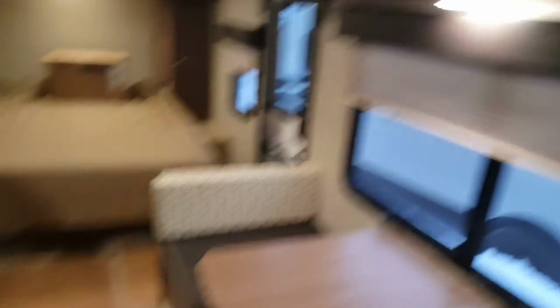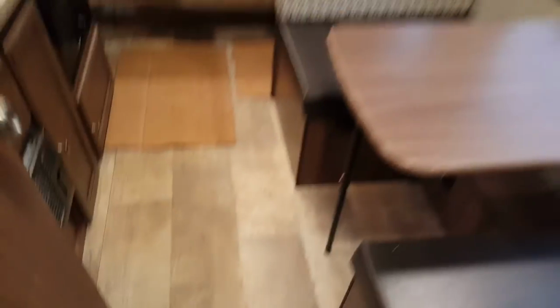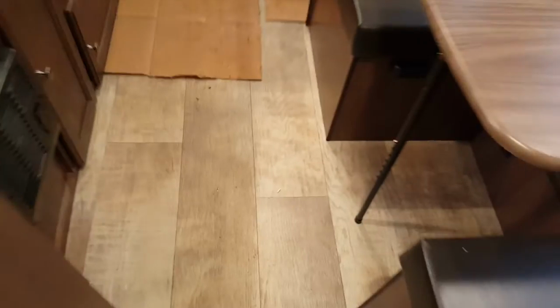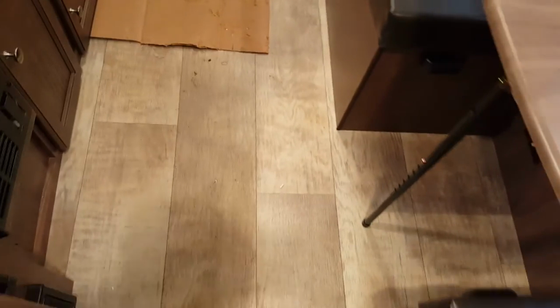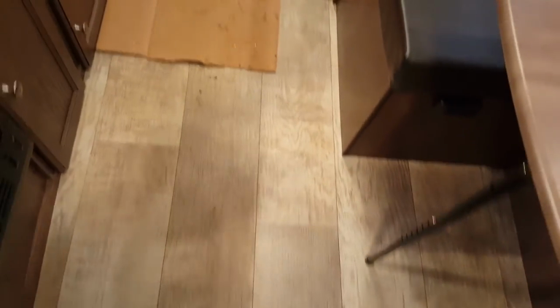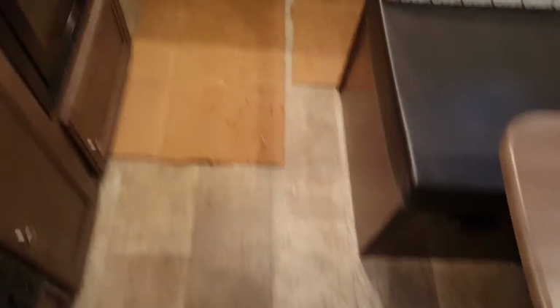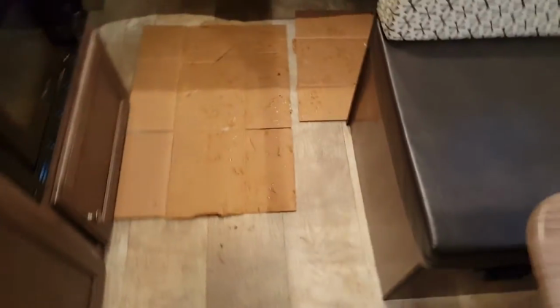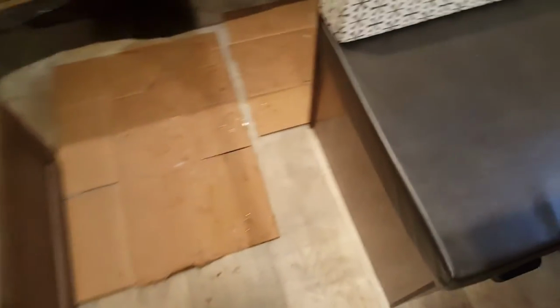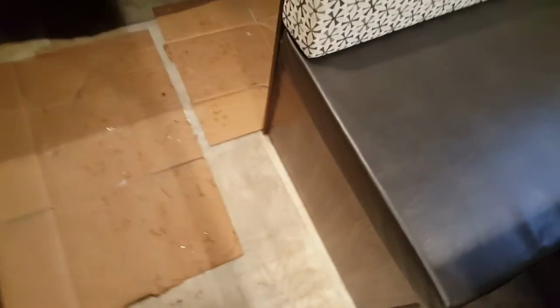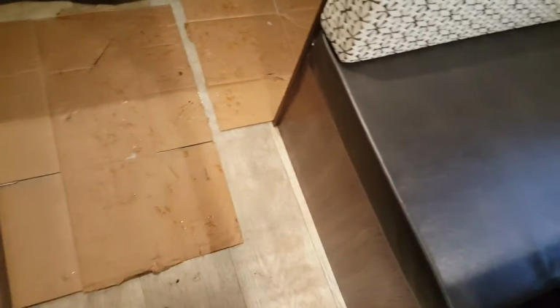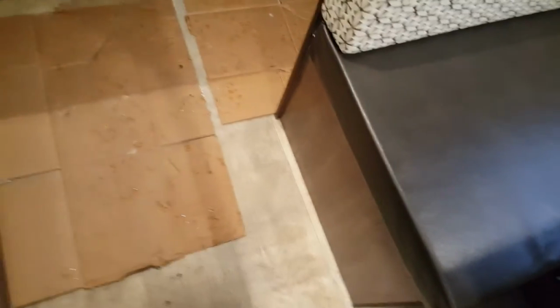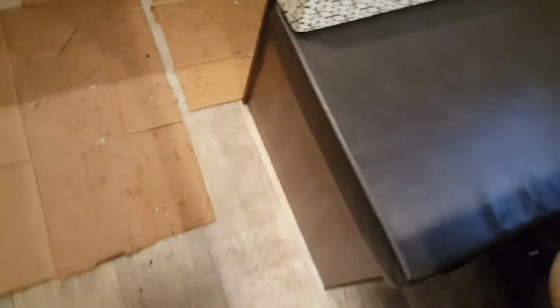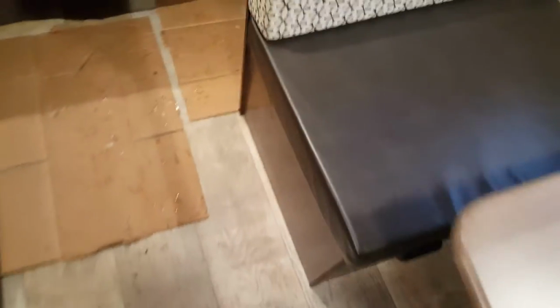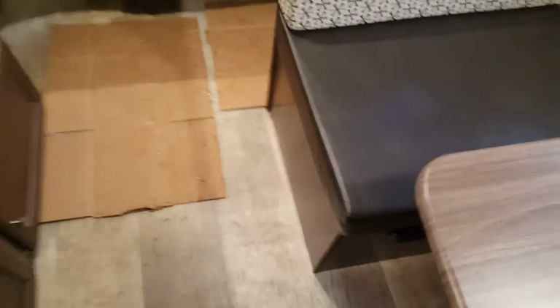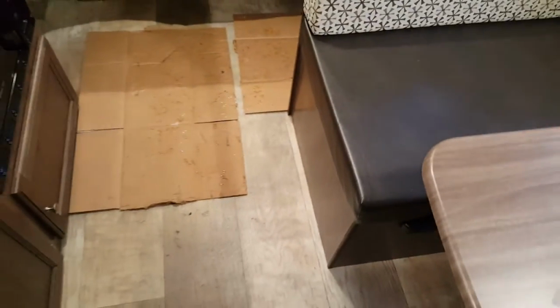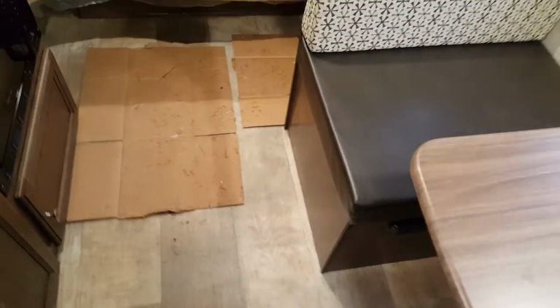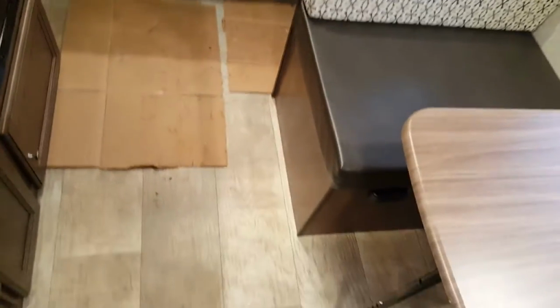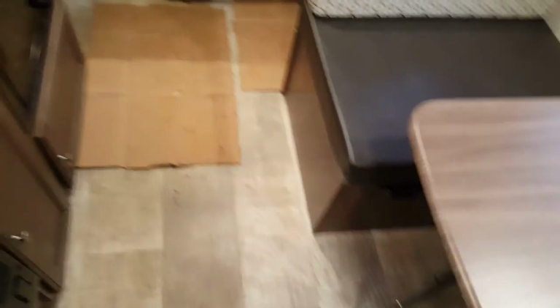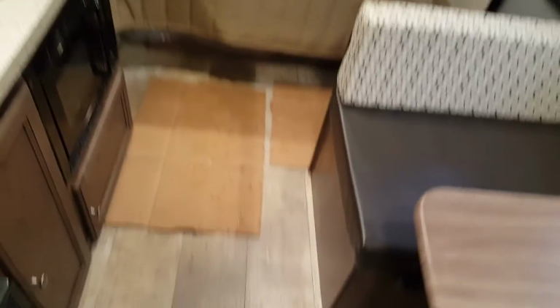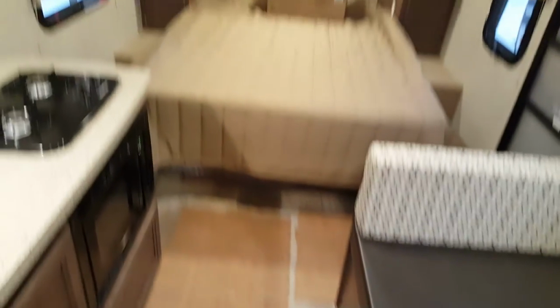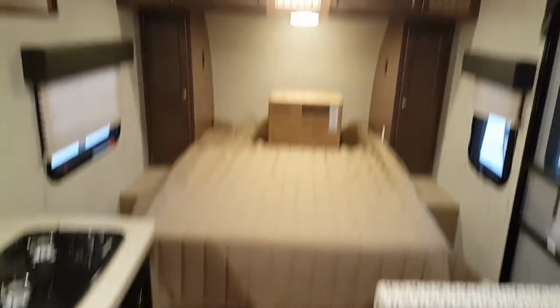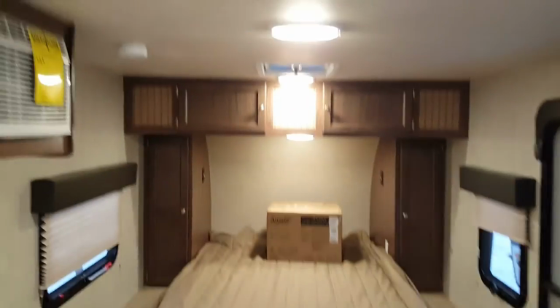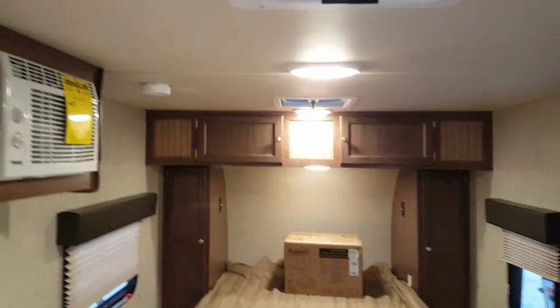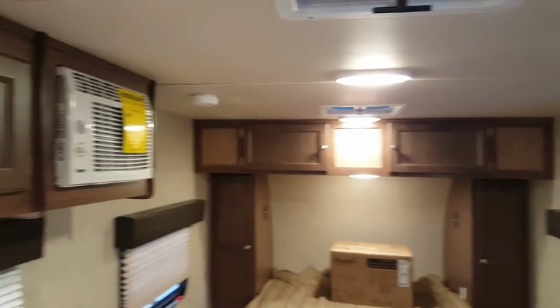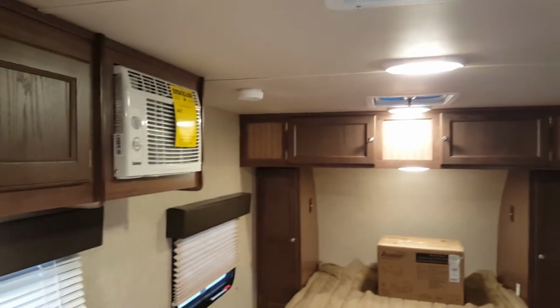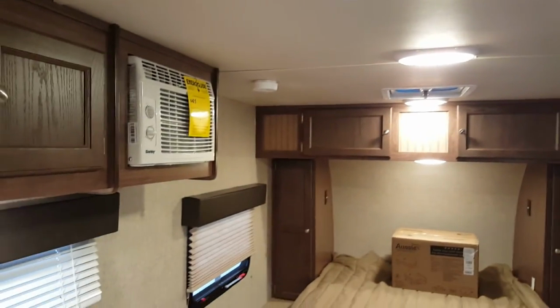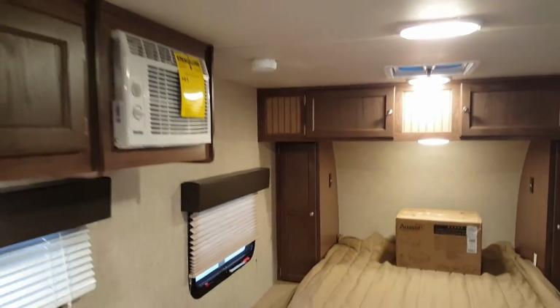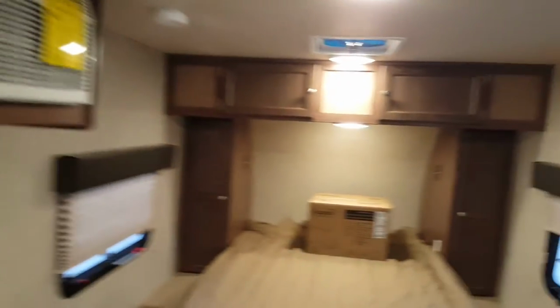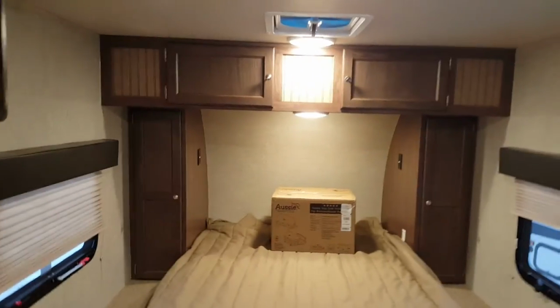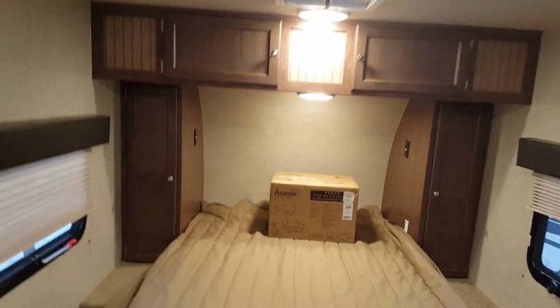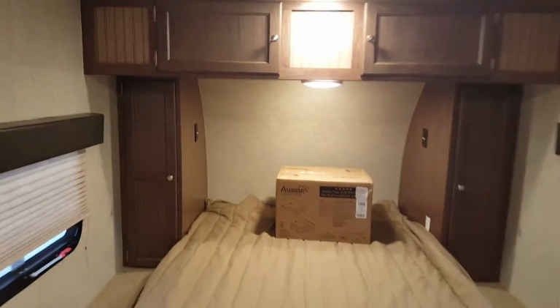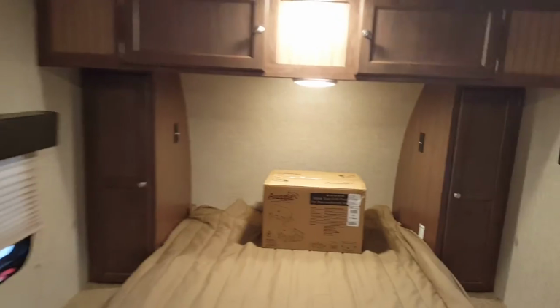You'll notice the flooring — it's a wood-grain linoleum, all one piece with no seams, so it's very easy to clean and maintain. All the interior lights are LED, so they're very bright, use very little power, and are very efficient.